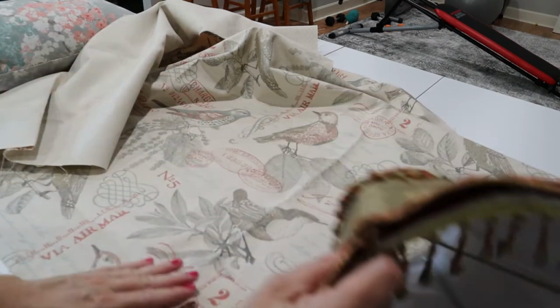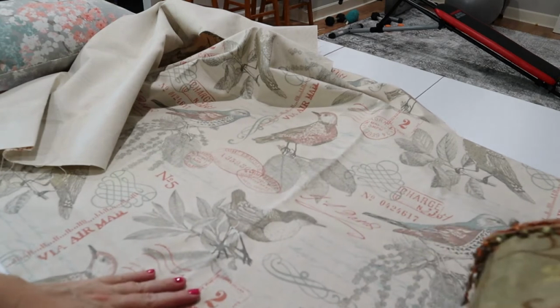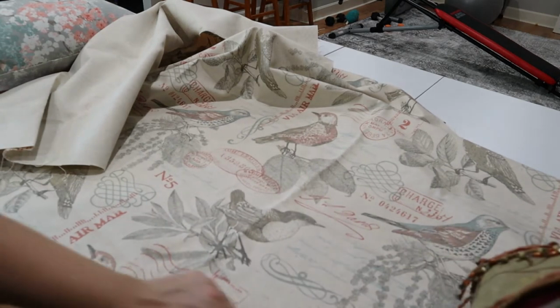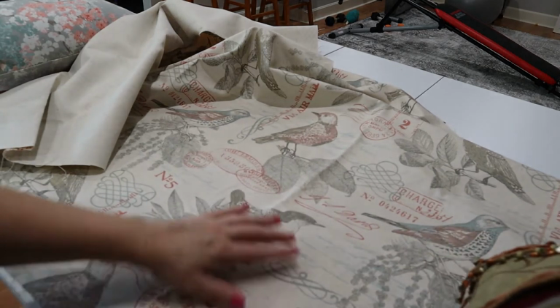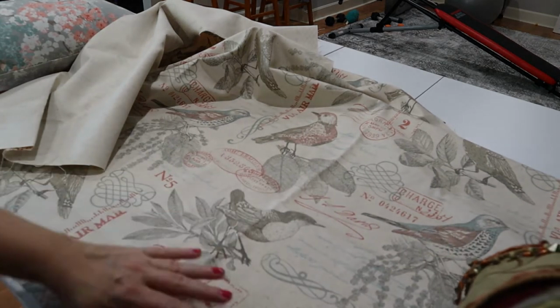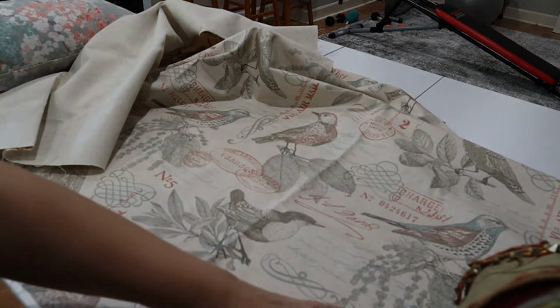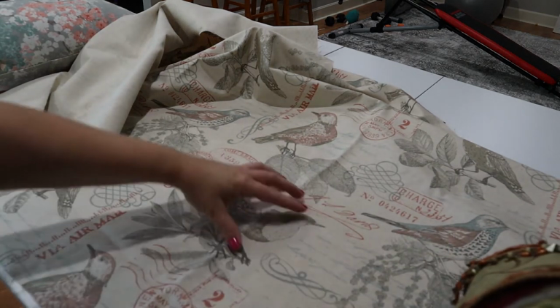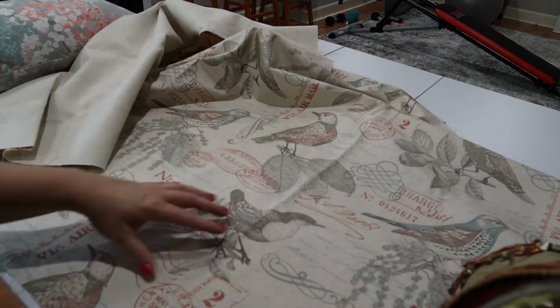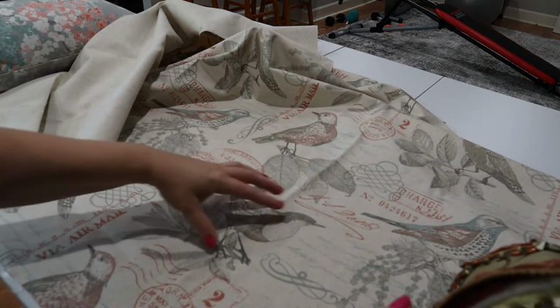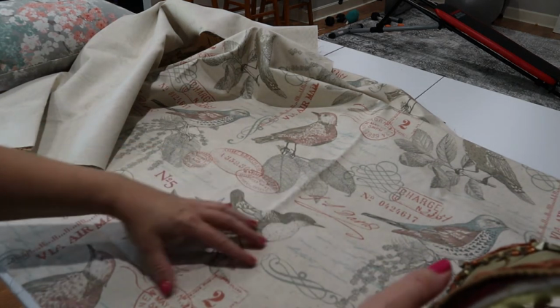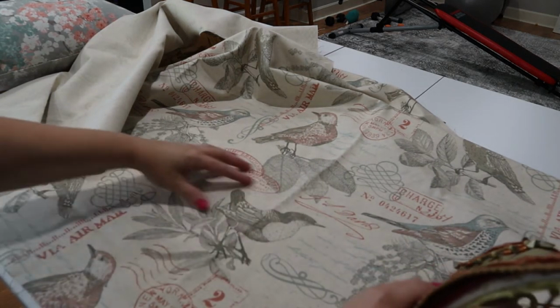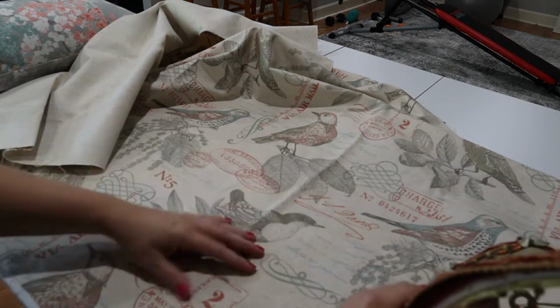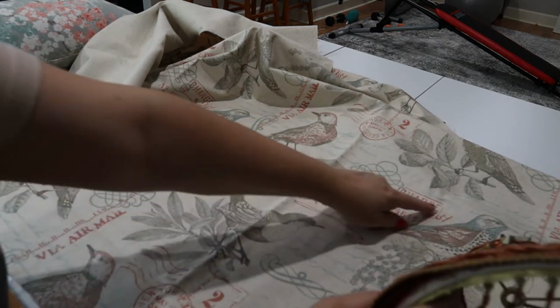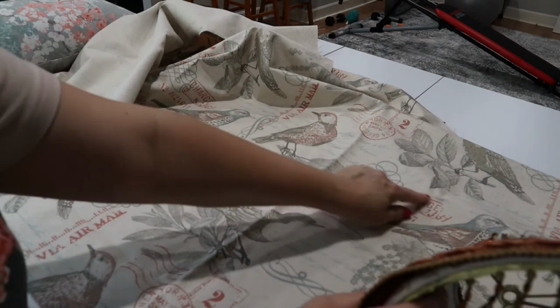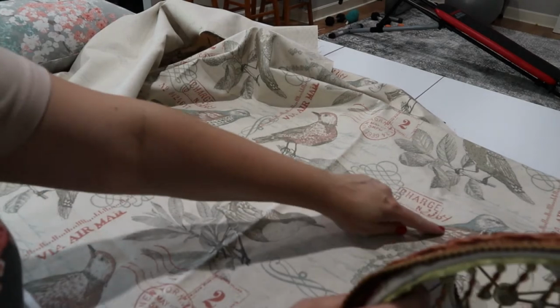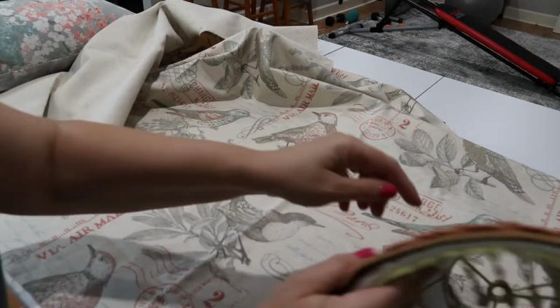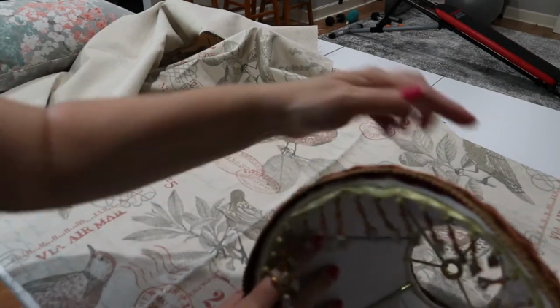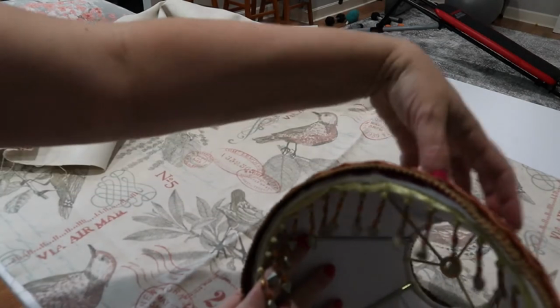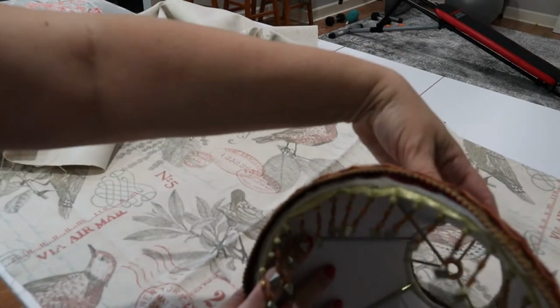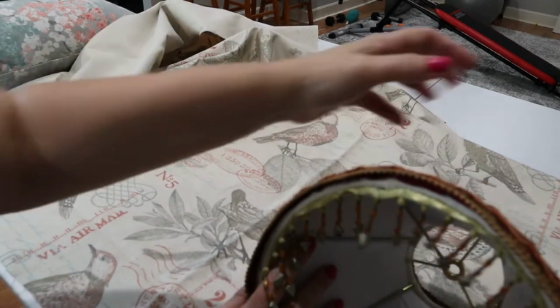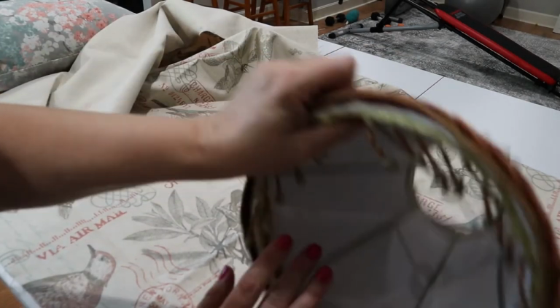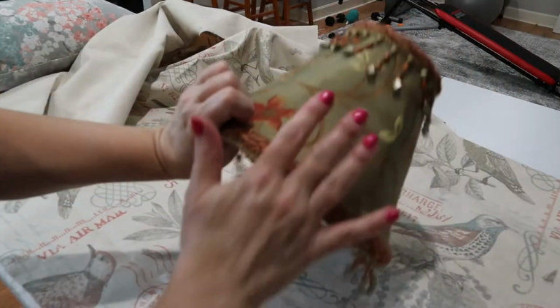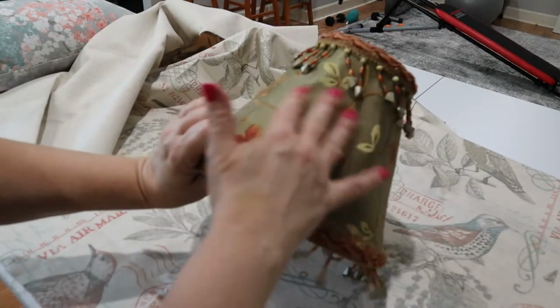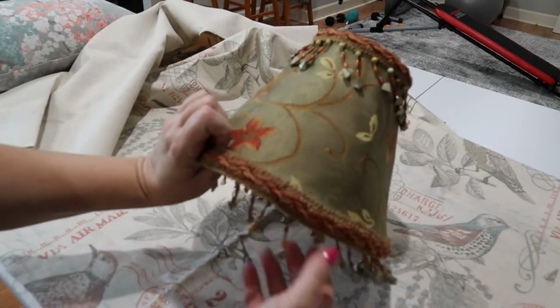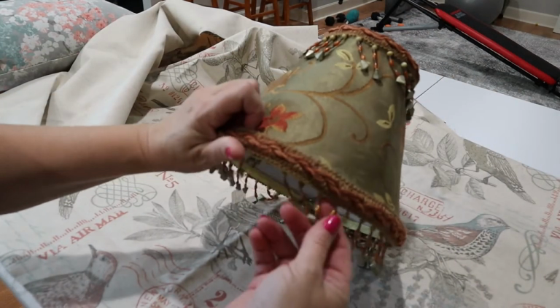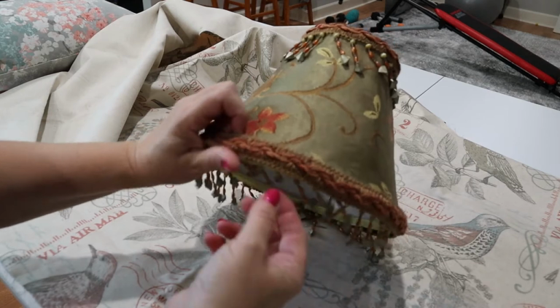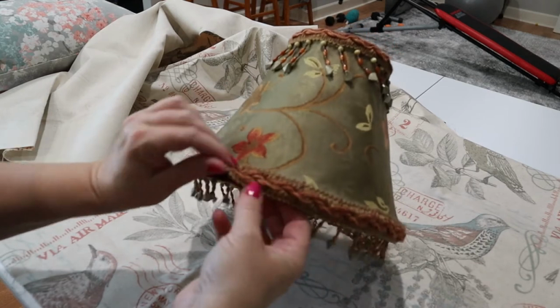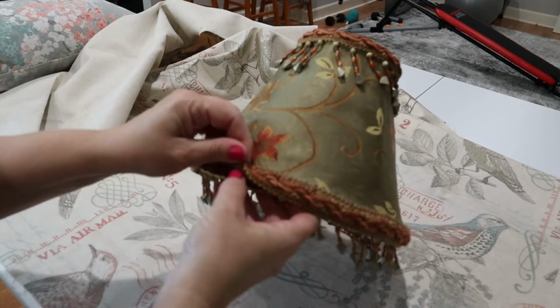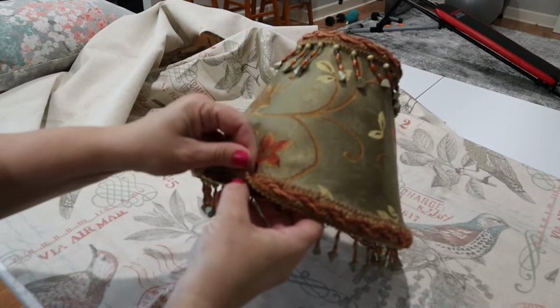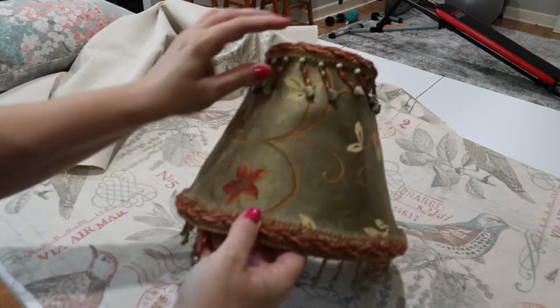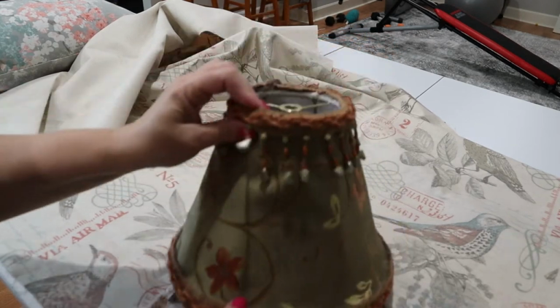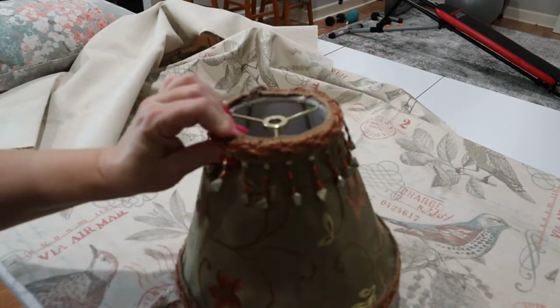I'm going to be kind of careful how I lay it out because I'd like to get a whole bird — I think one of these with some pink in it — right in the front of the lampshade. I haven't bought trim or anything yet, so I'm not sure.